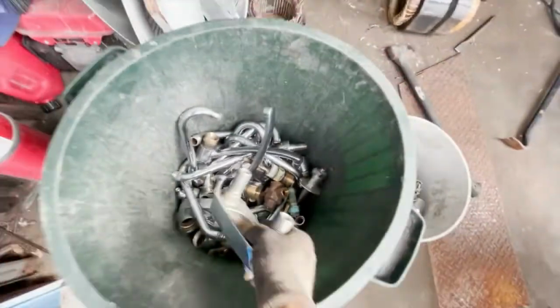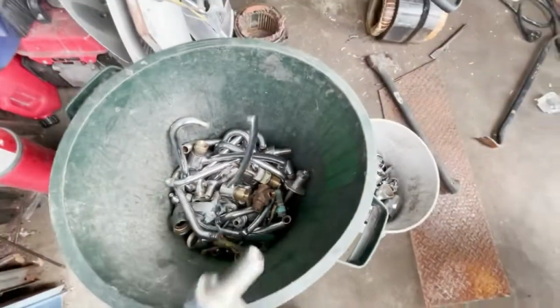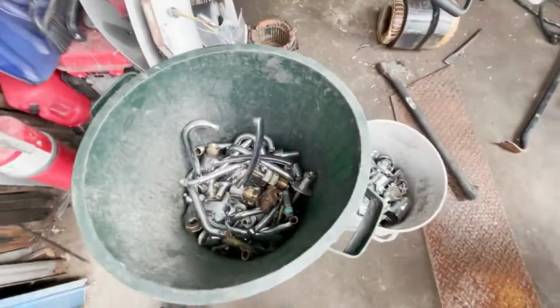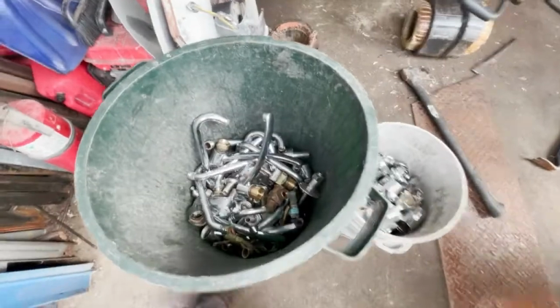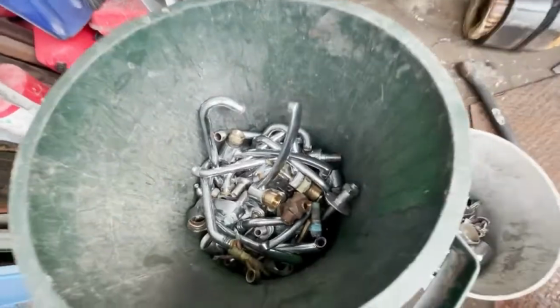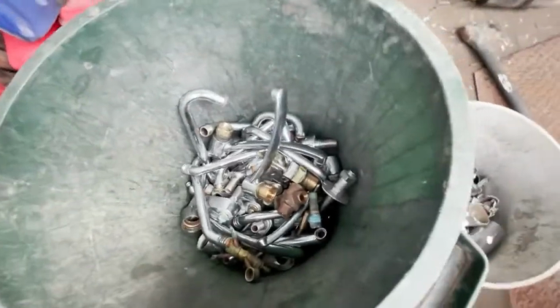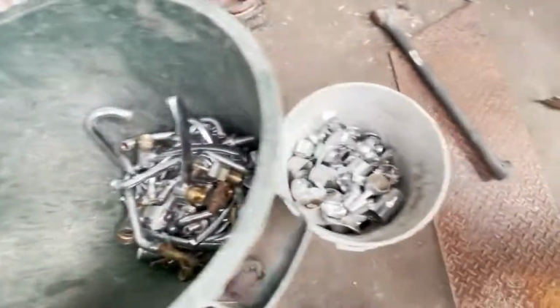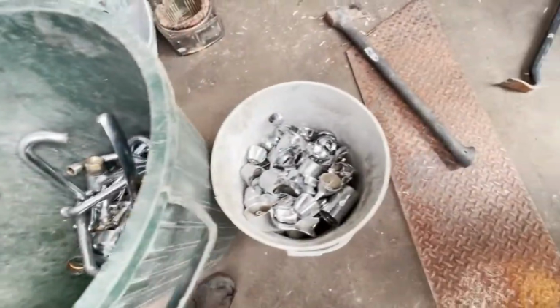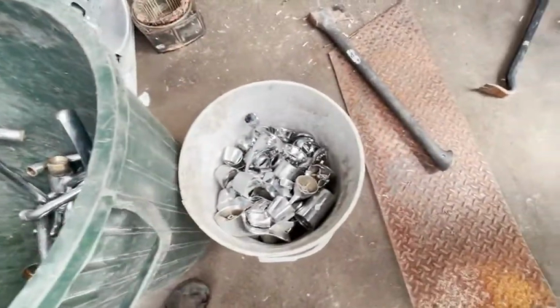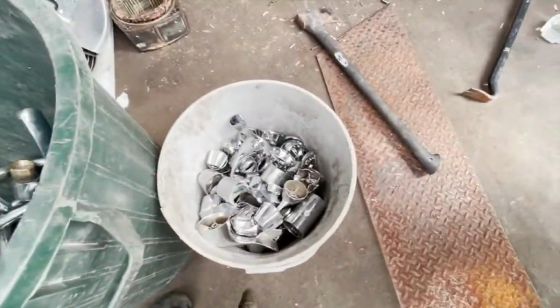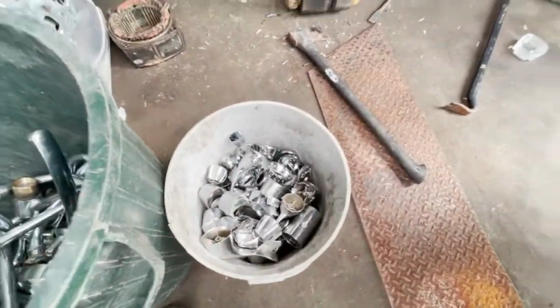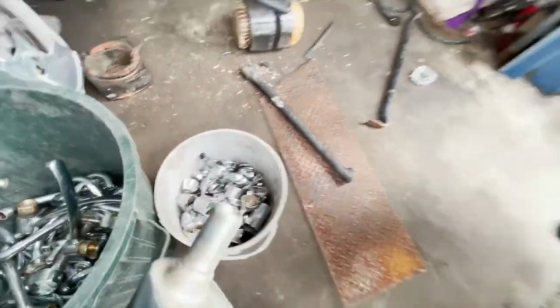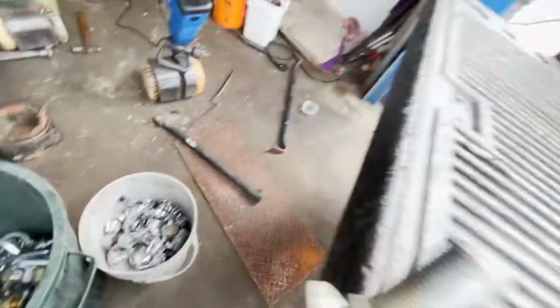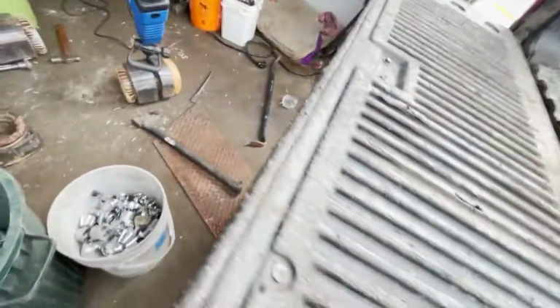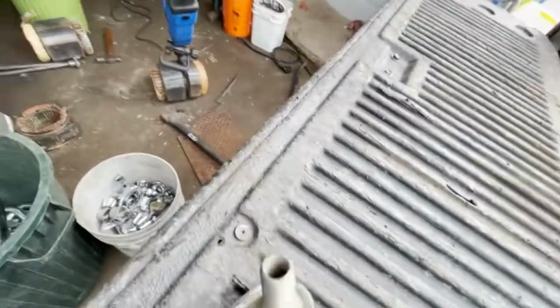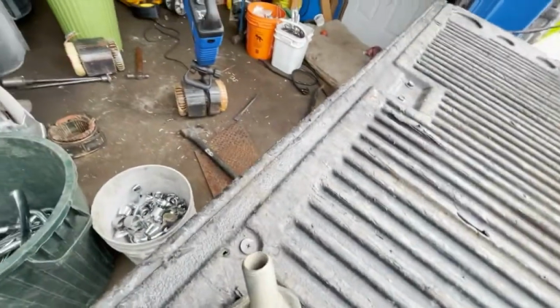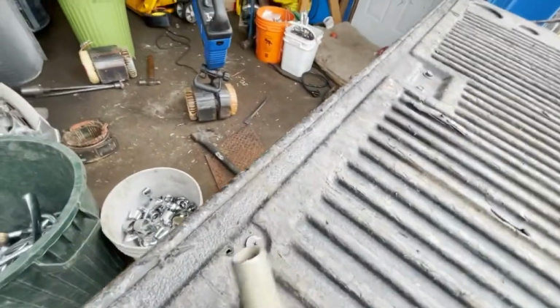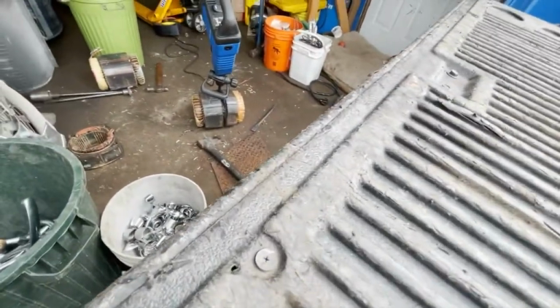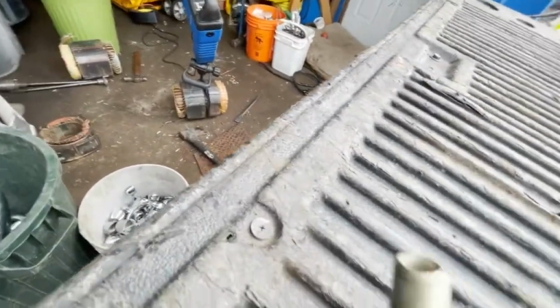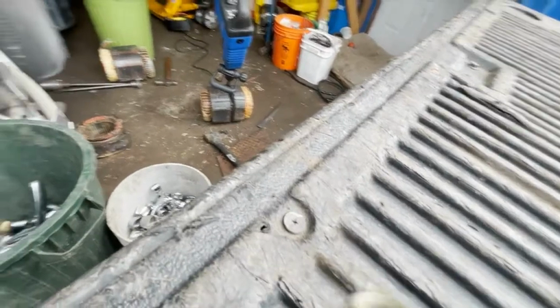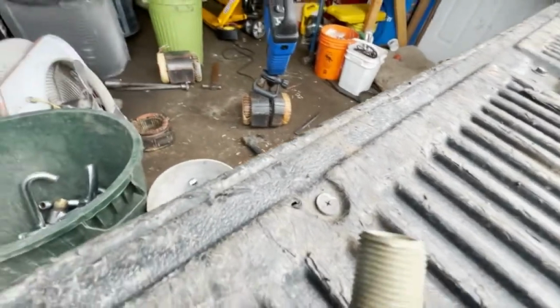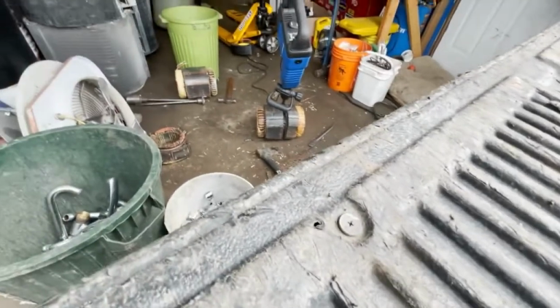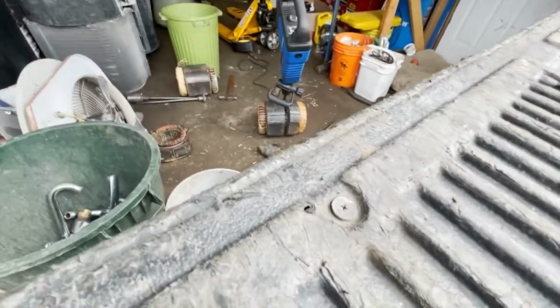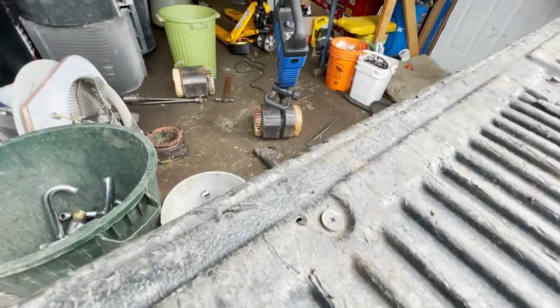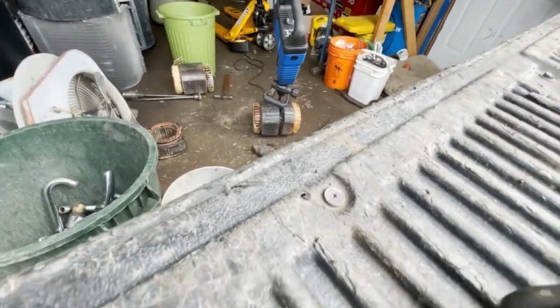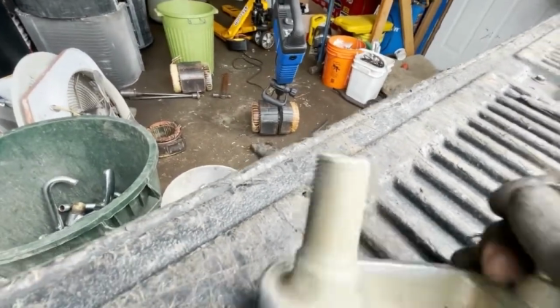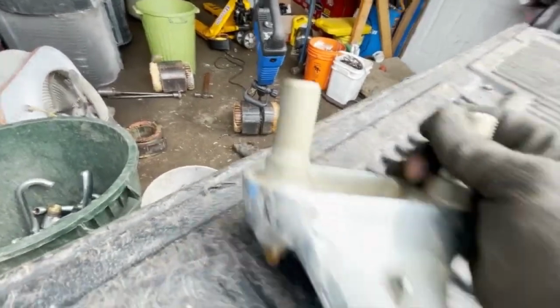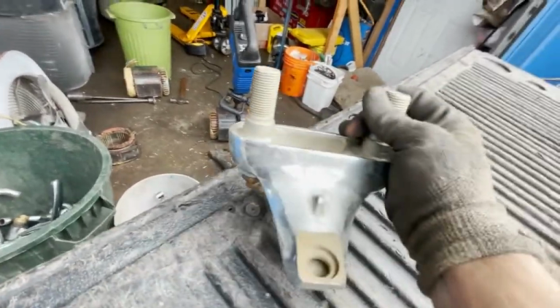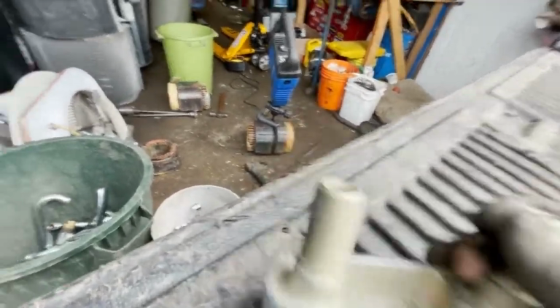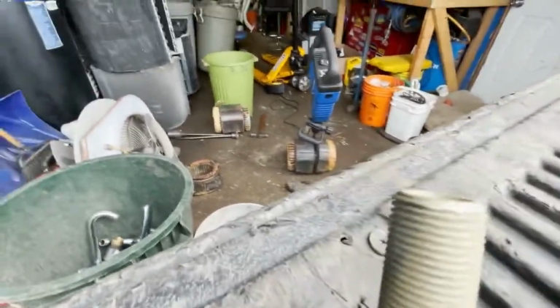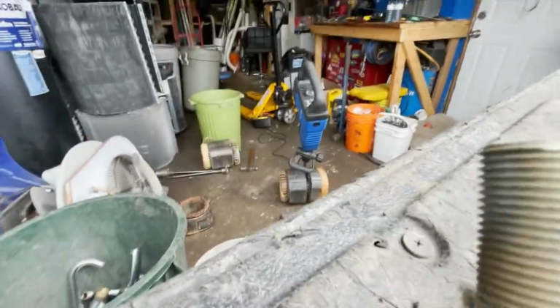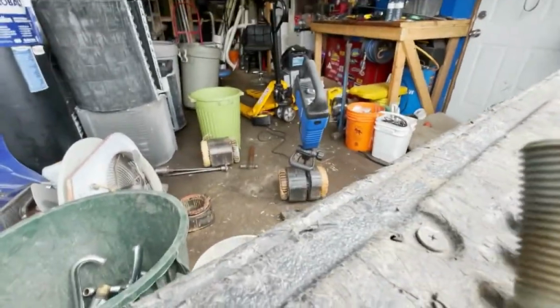There's been some brass here and a bit of zinc. I've been using the faucet here to hold my phone up.